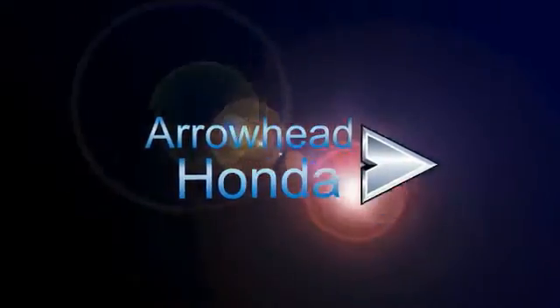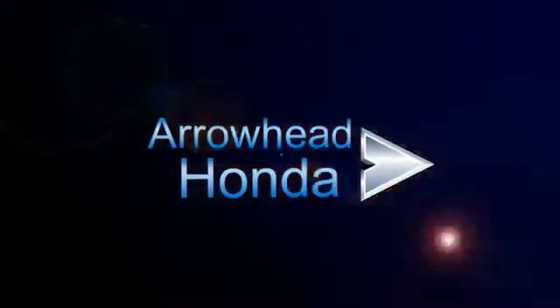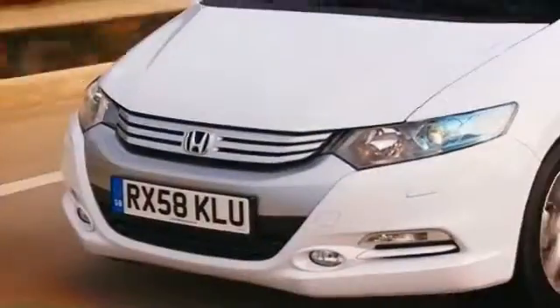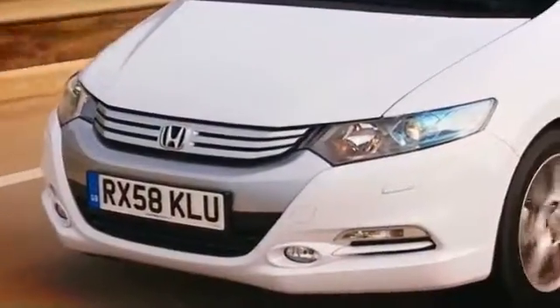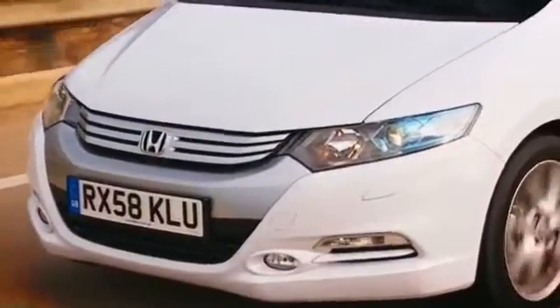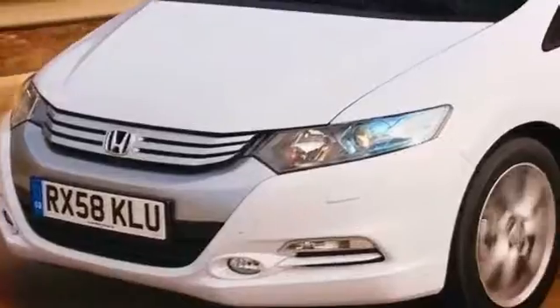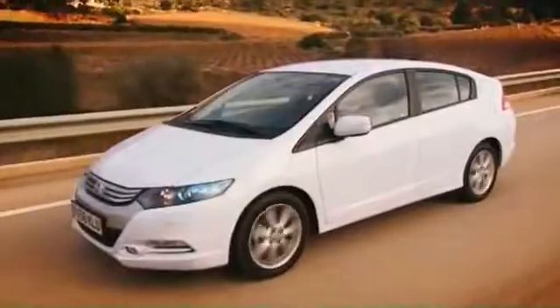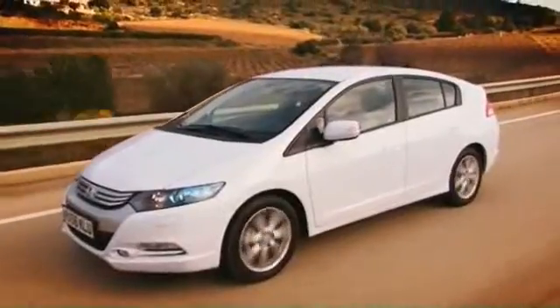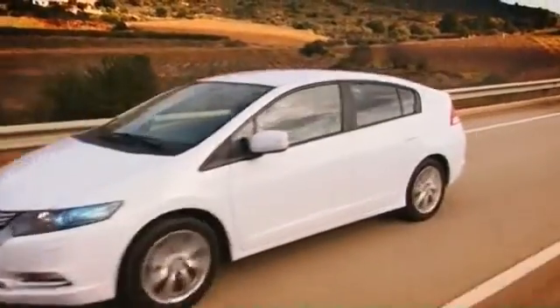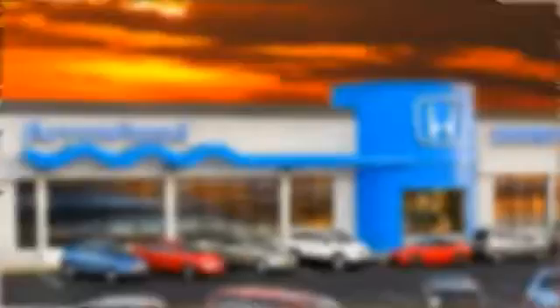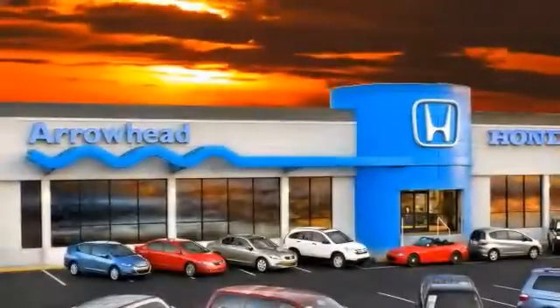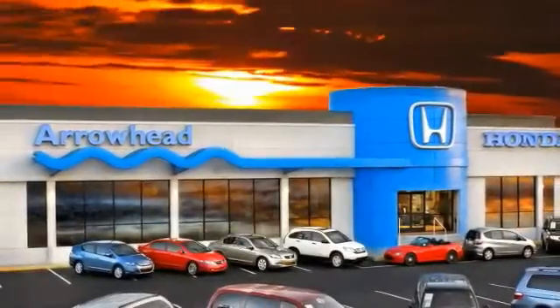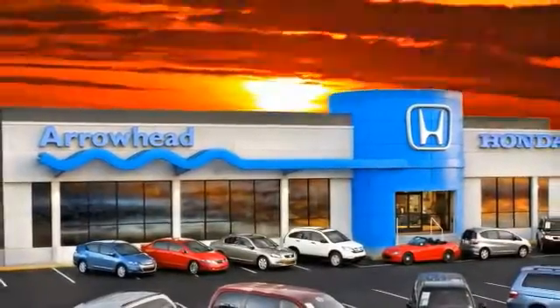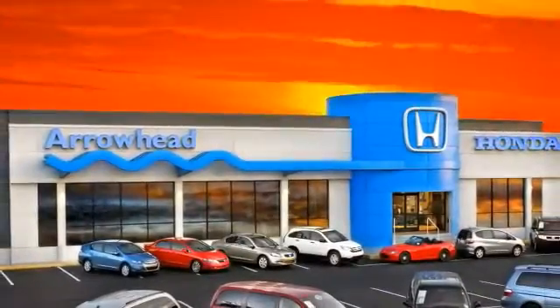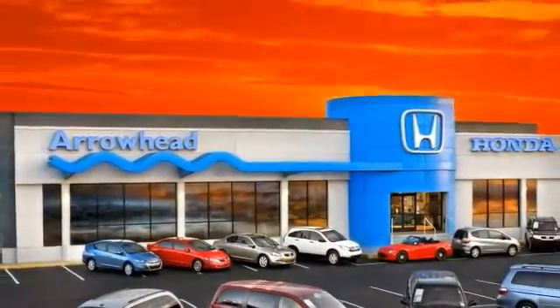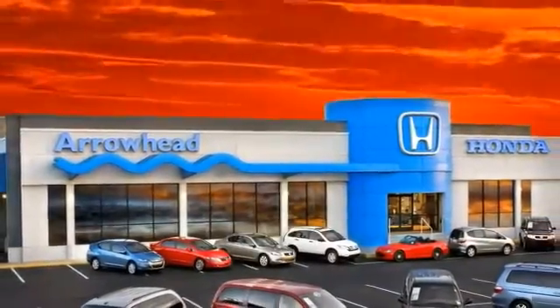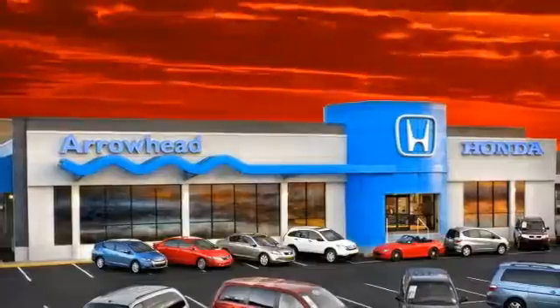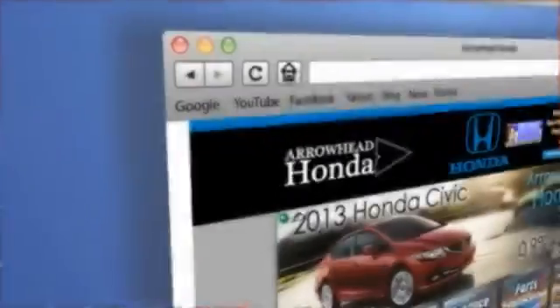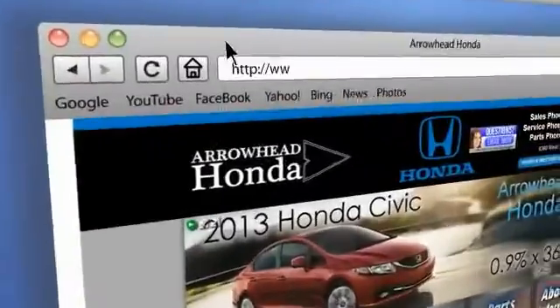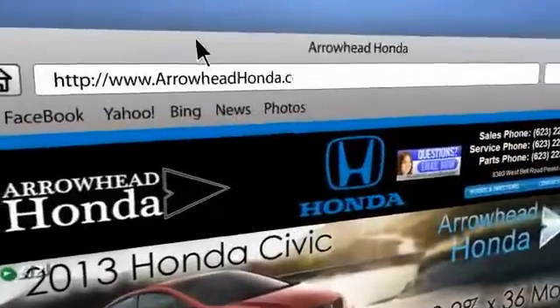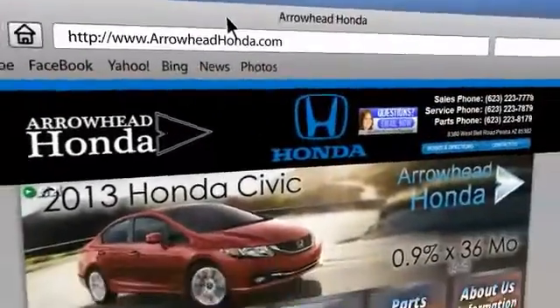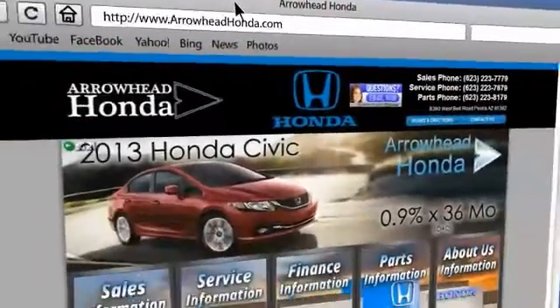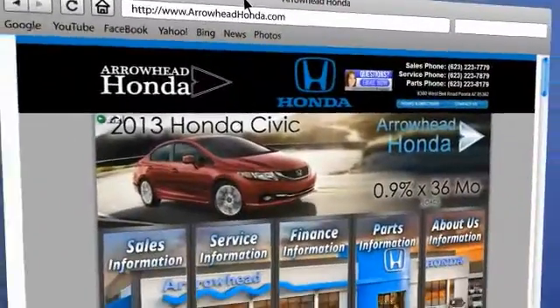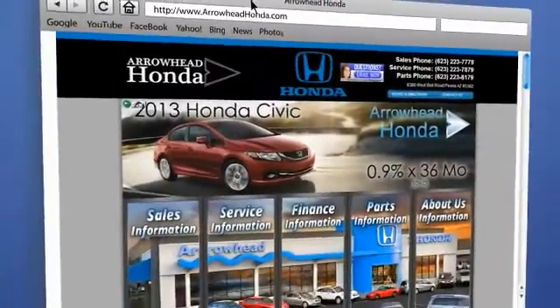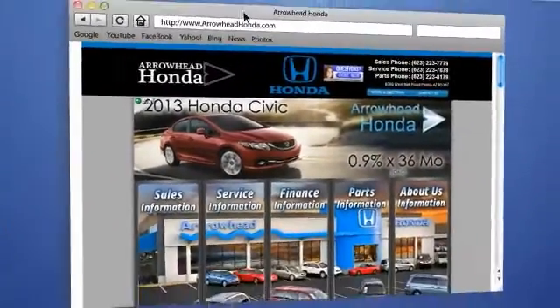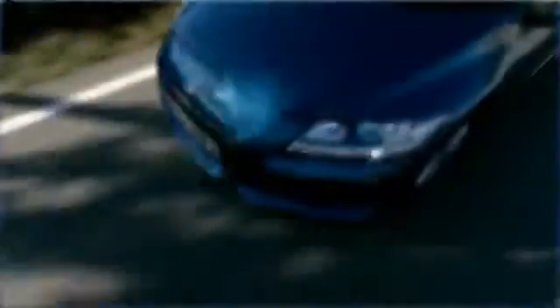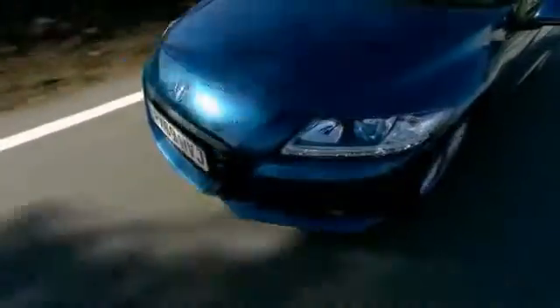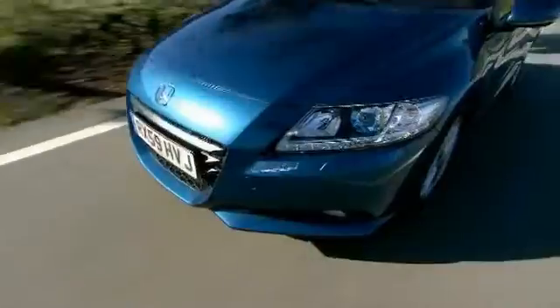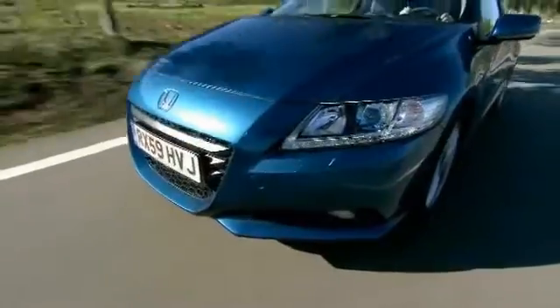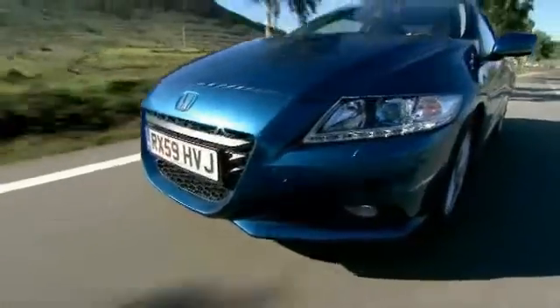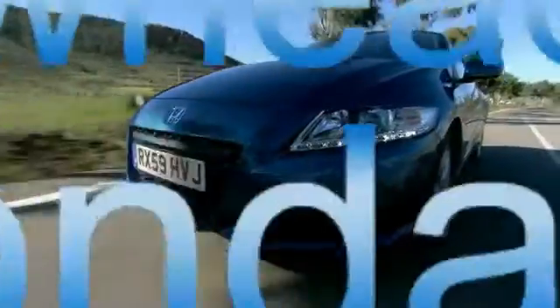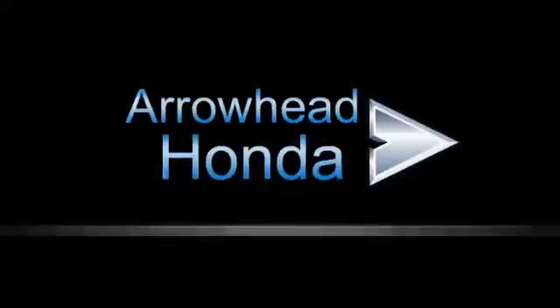At Arrowhead Honda, our goal is to assist you in making the confident decision. Our friendly, professional staff members are here to answer your questions and listen to your needs. From buying to financing to maintenance, we've got you covered with friendly, courteous service — all at competitive prices.